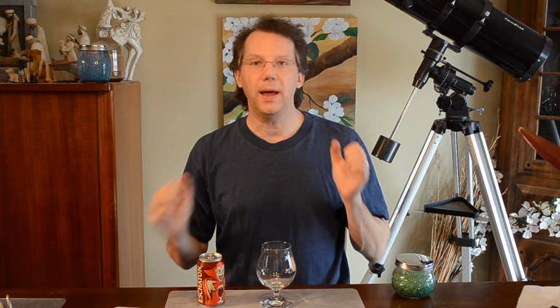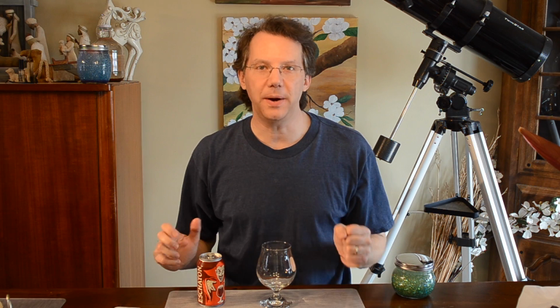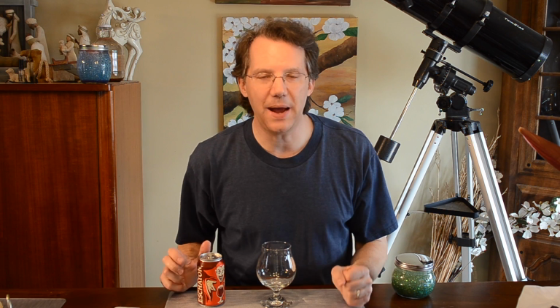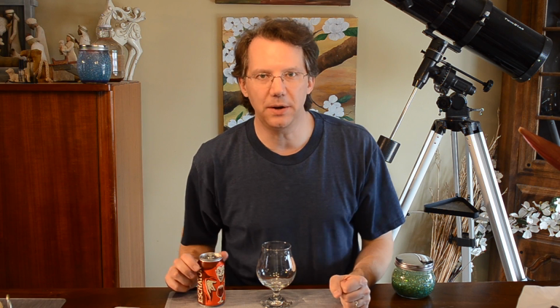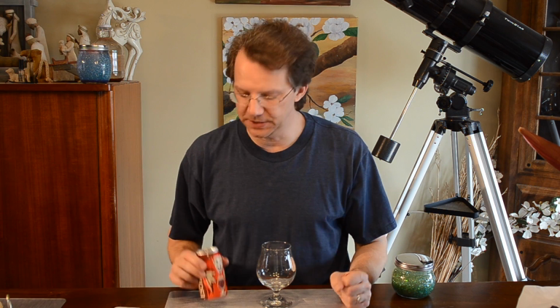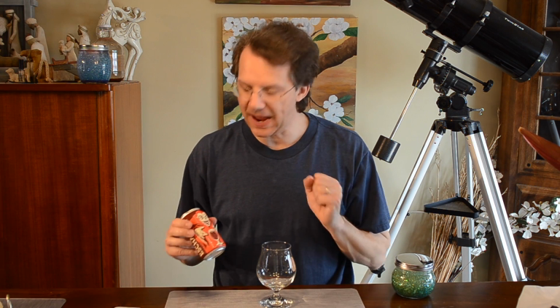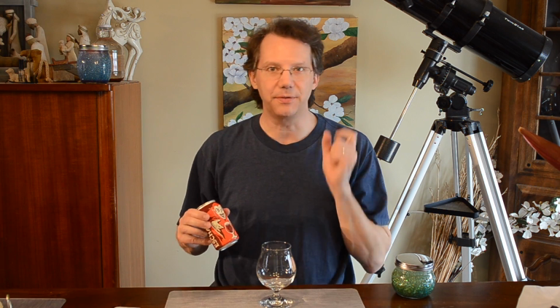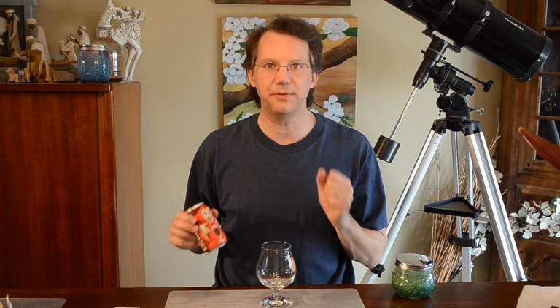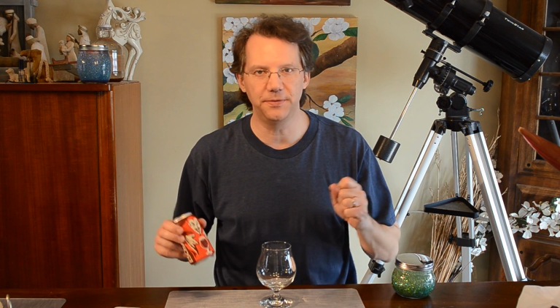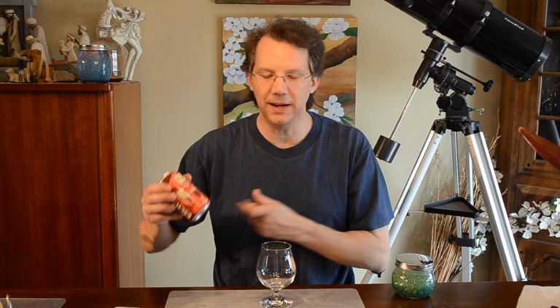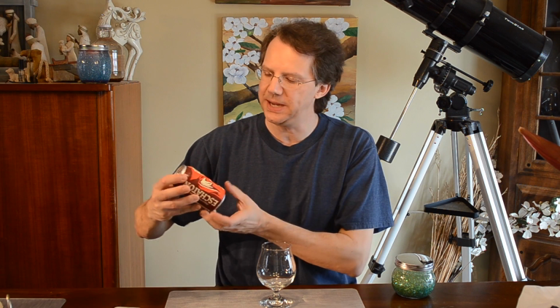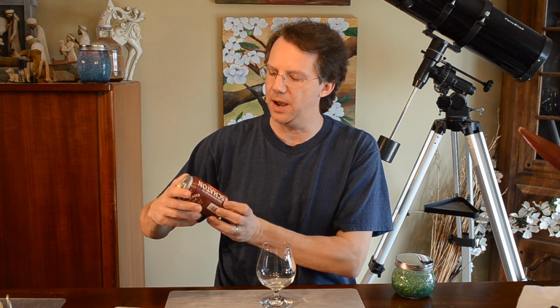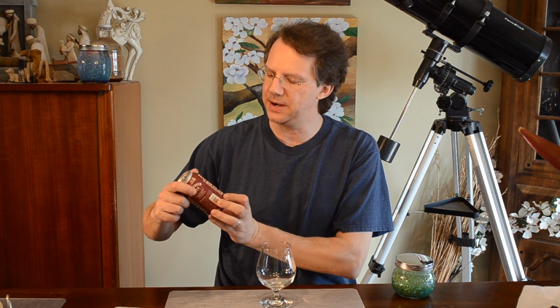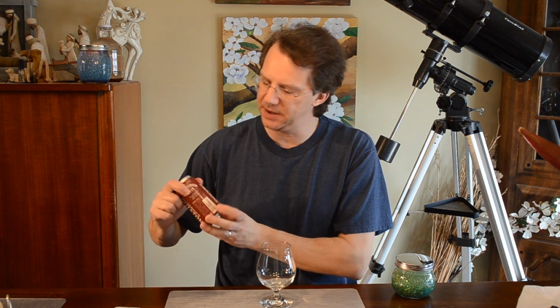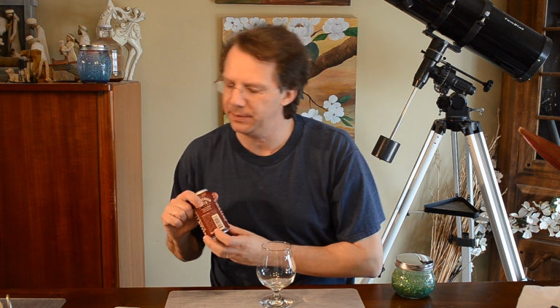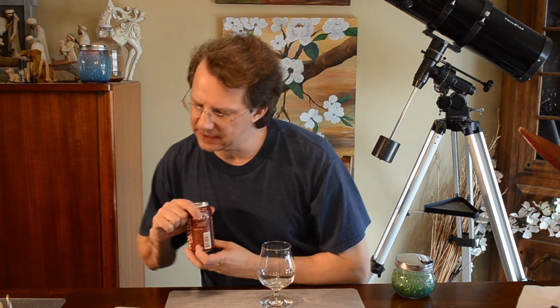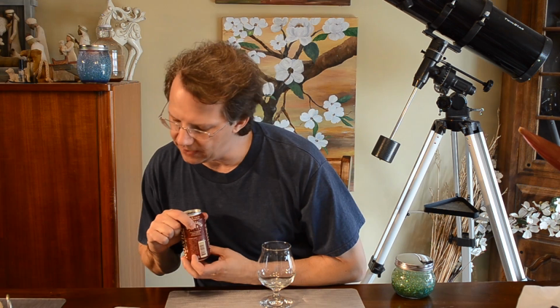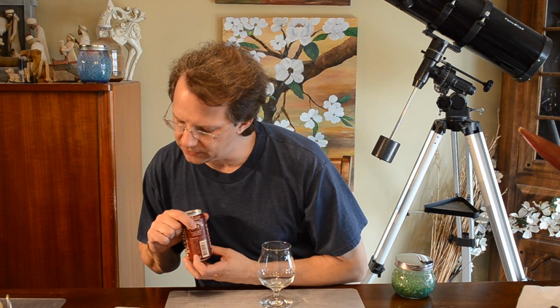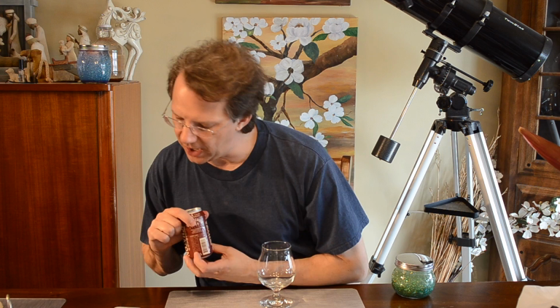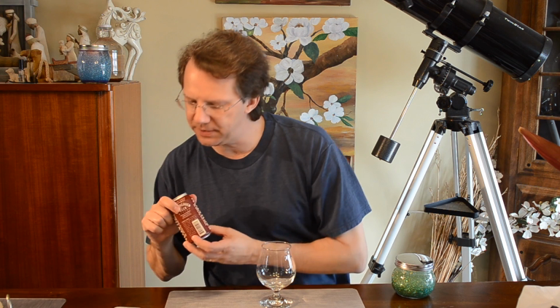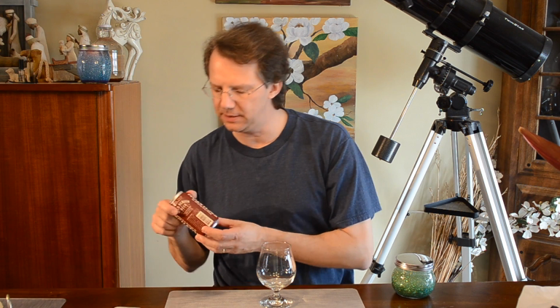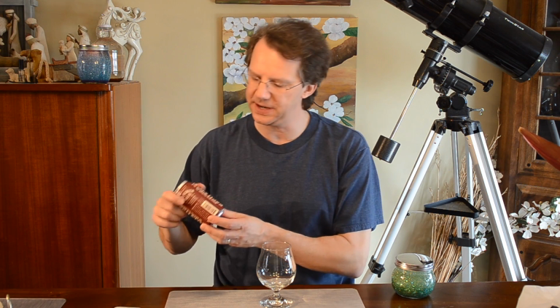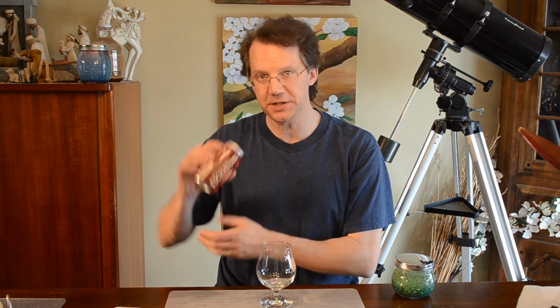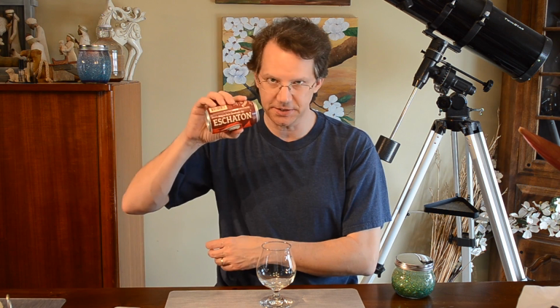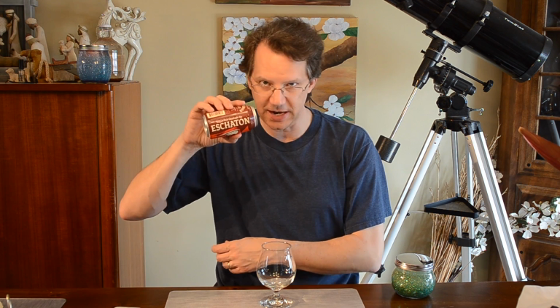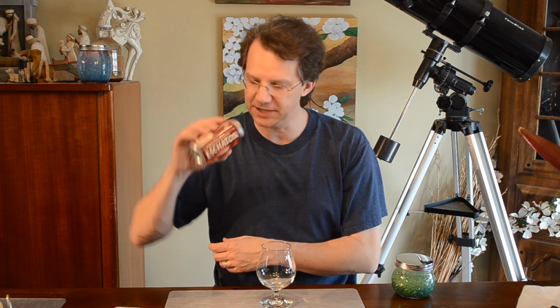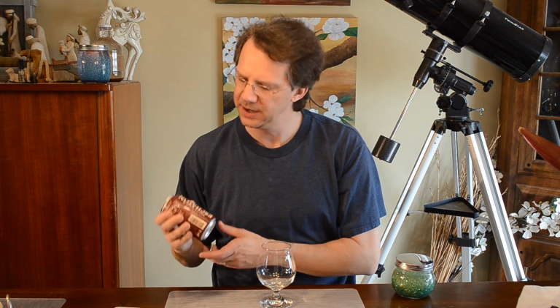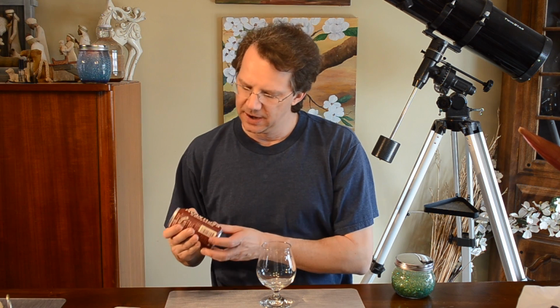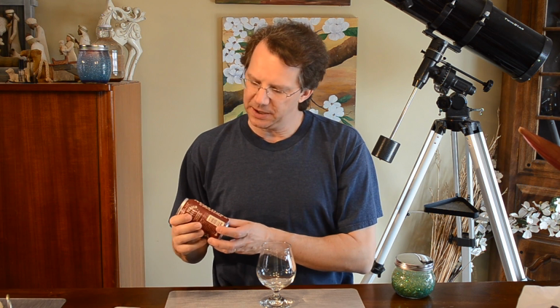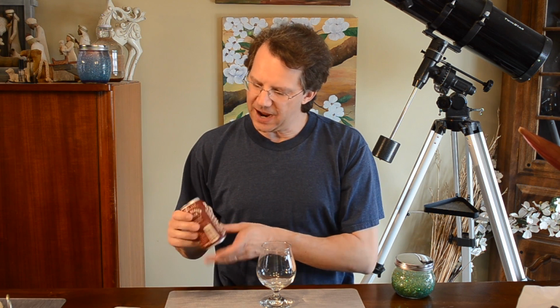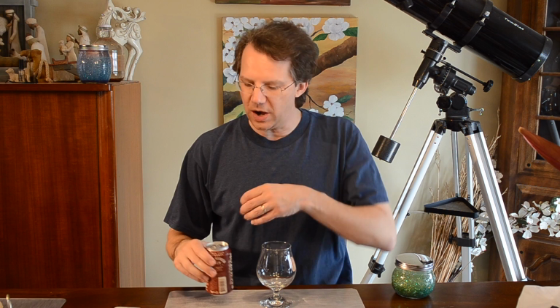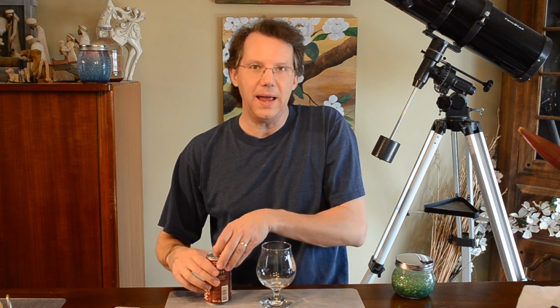Hey, it's Brain Muffin back with The Beer Review. Today we have, courtesy of our good friend Nick Utam, another beer from the Atlanta area. This is from Wild Heaven Beer. This is Eschaton — or Eschaton? — a Belgian style quadruple ale.